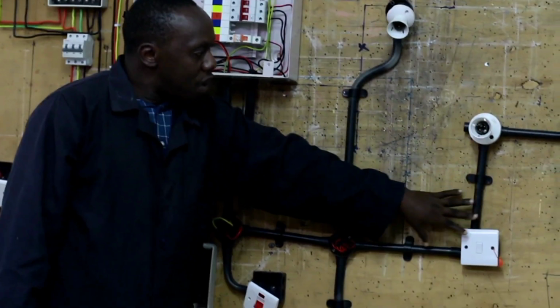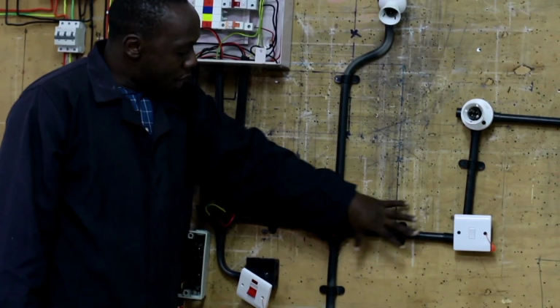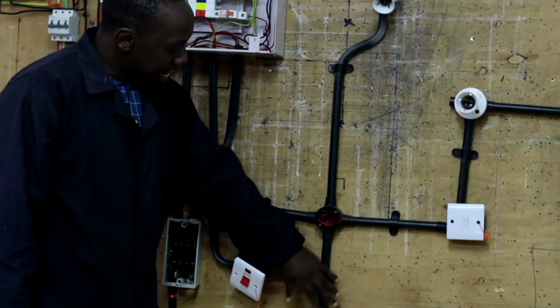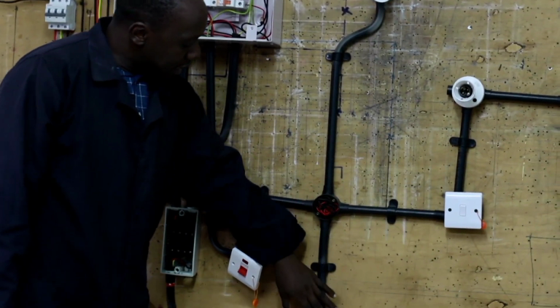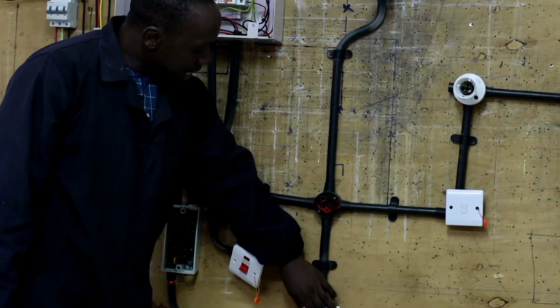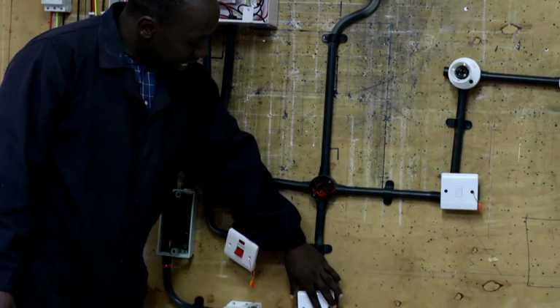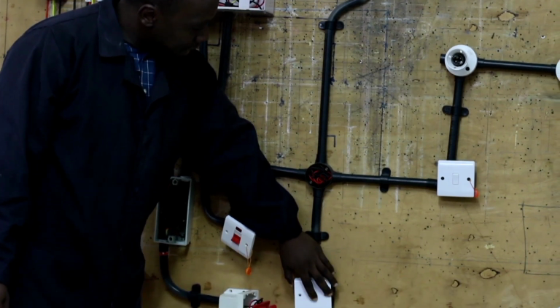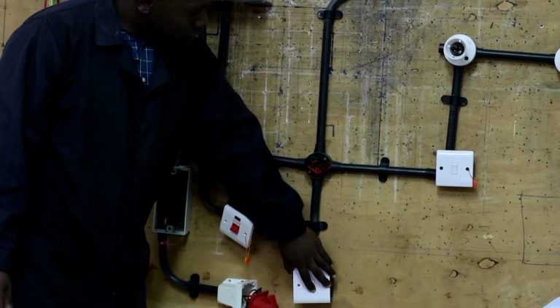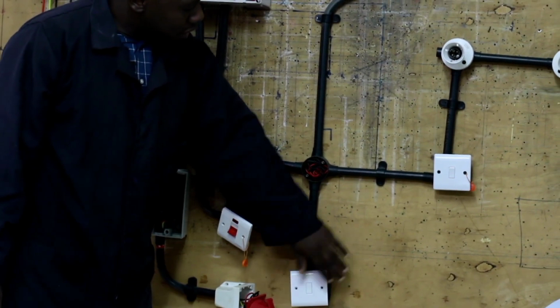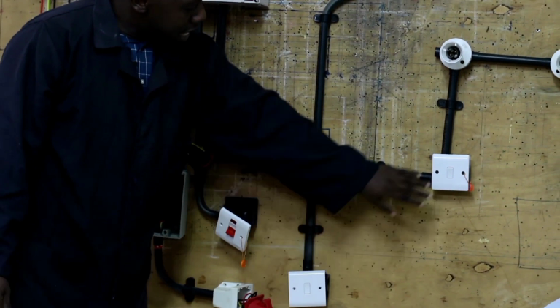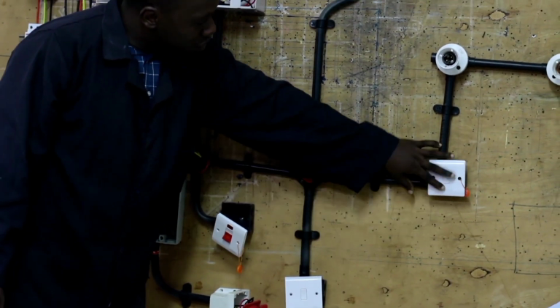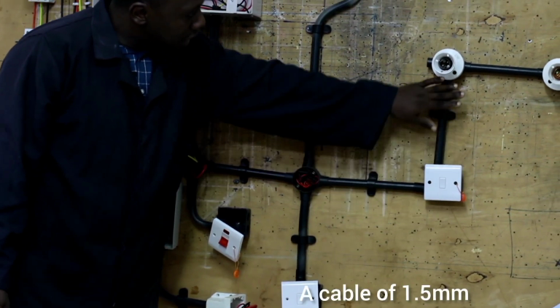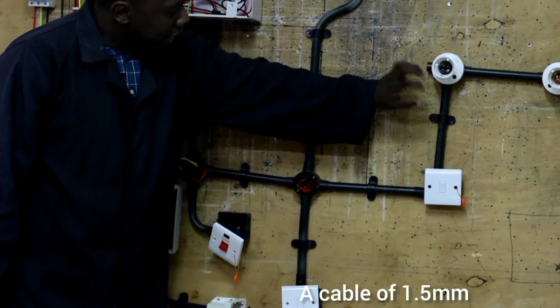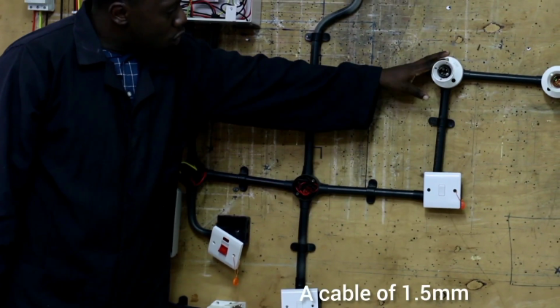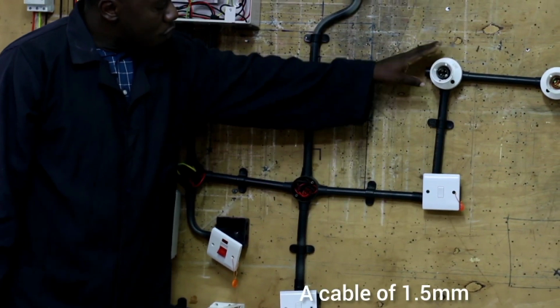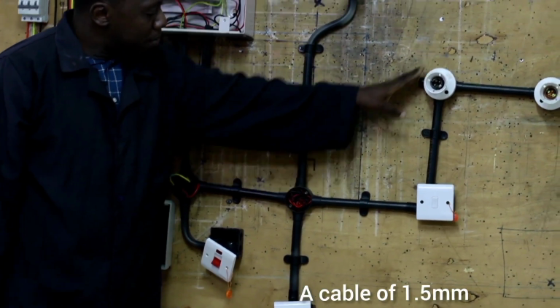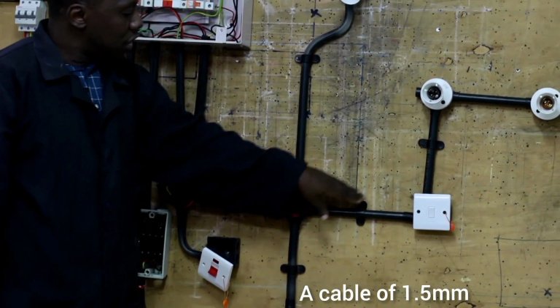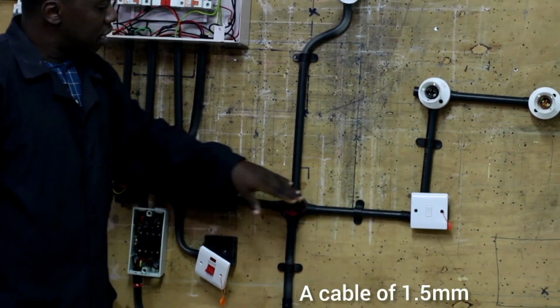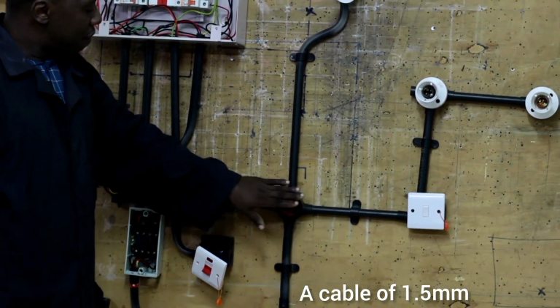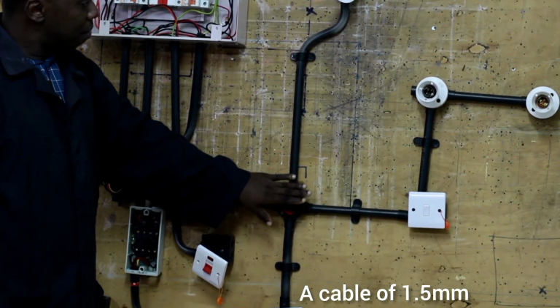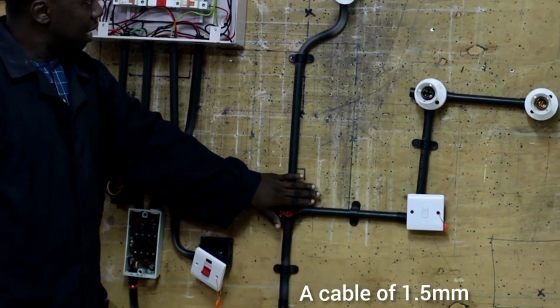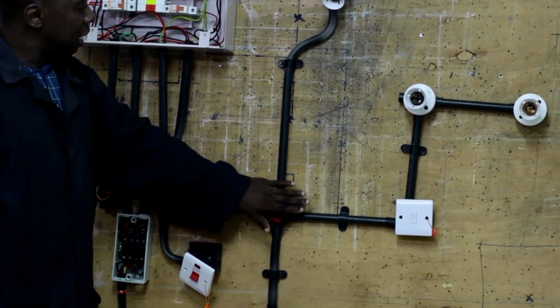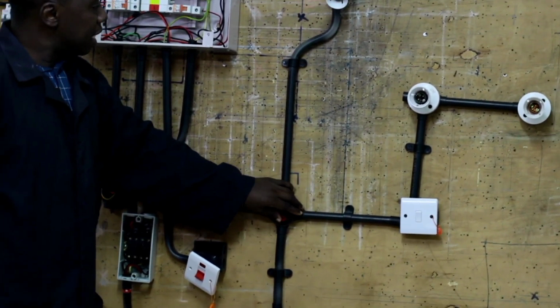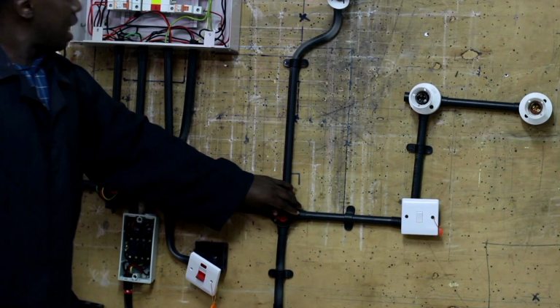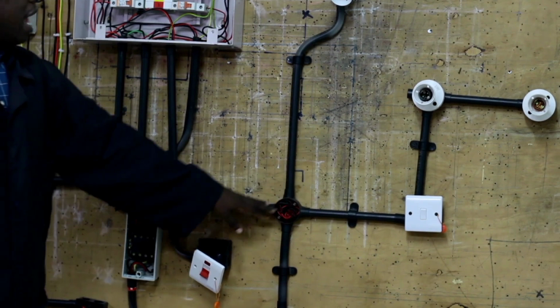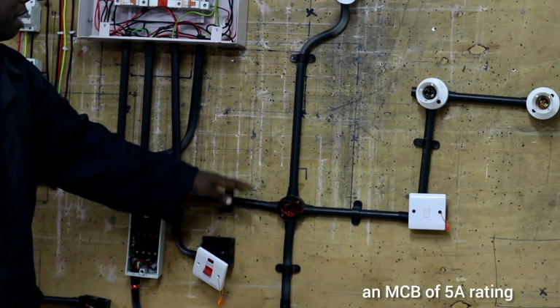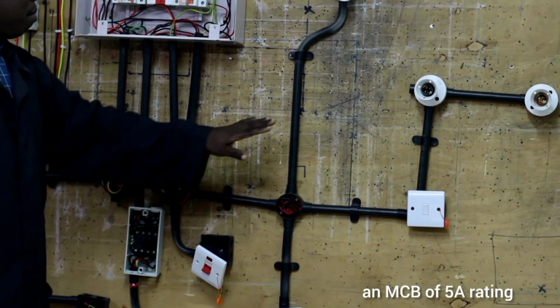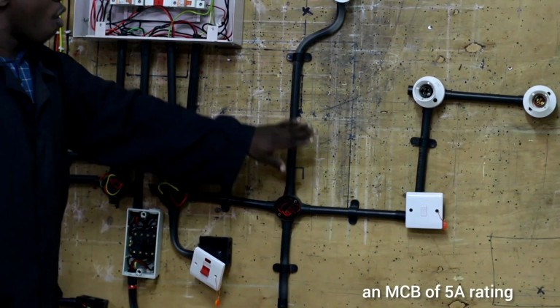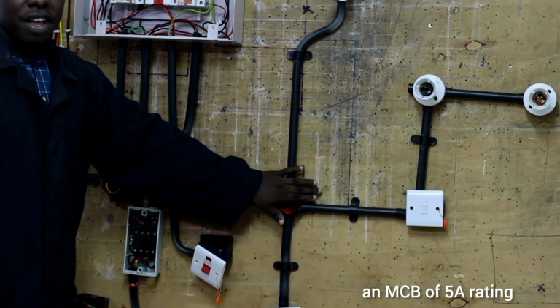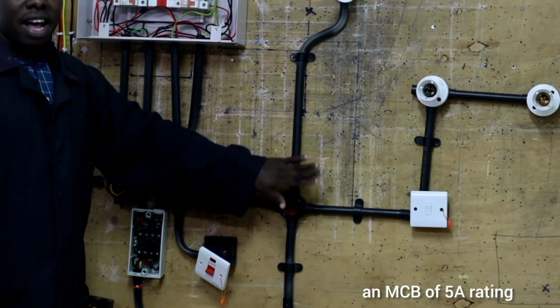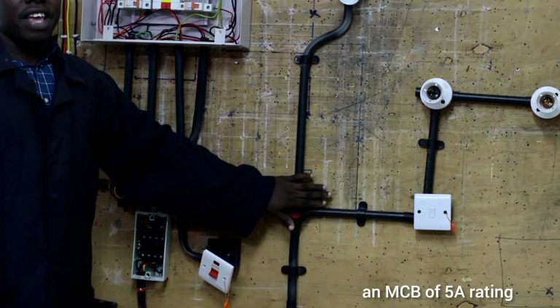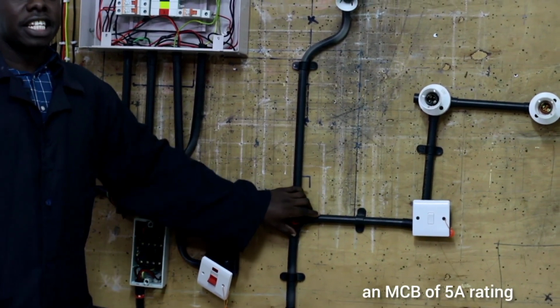The last one is our lights. To wire our lighting circuit, we use a cable of 1.5mm thickness and an MCB of 5 ampere rating.